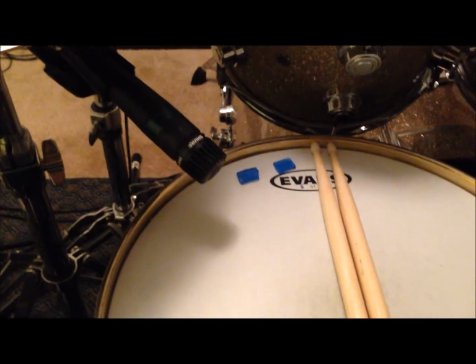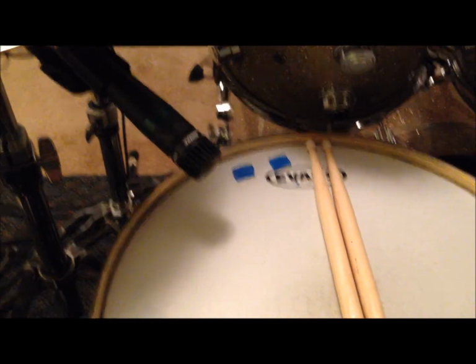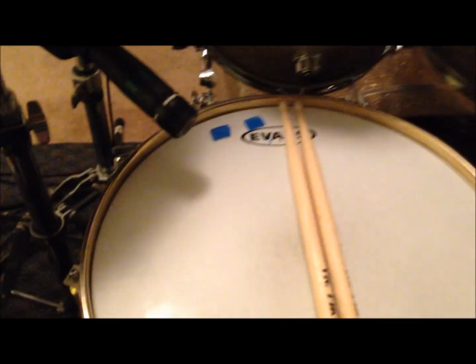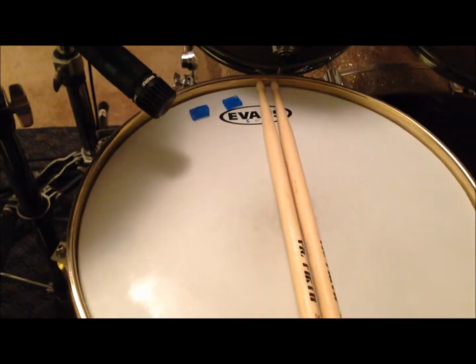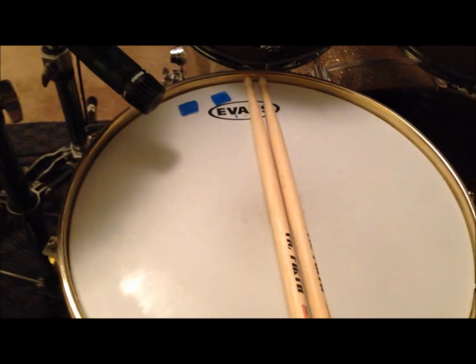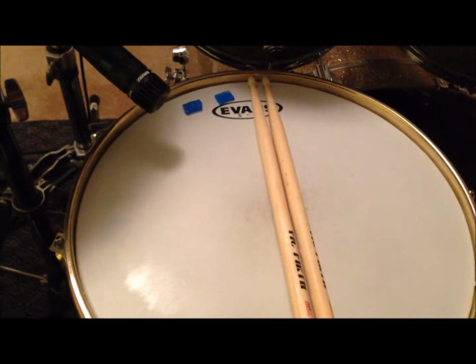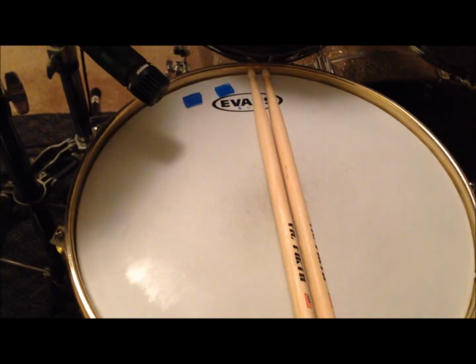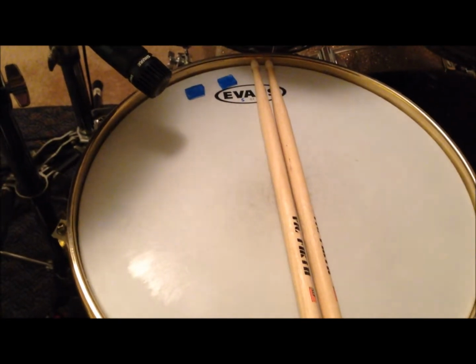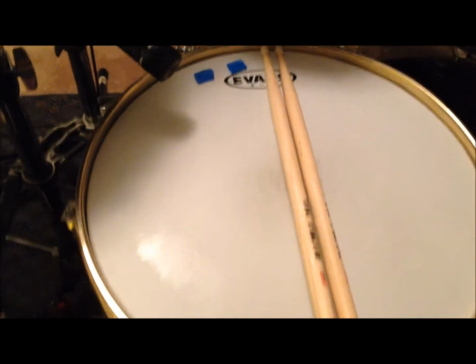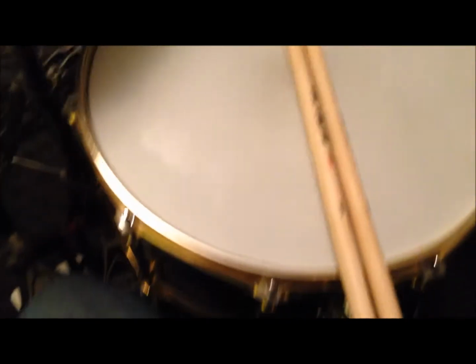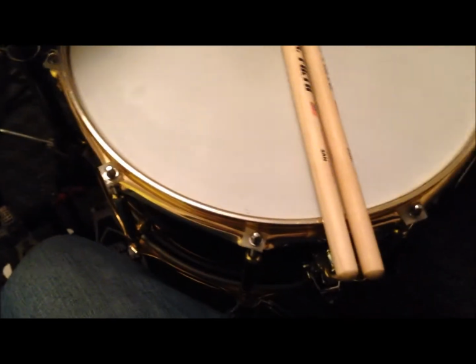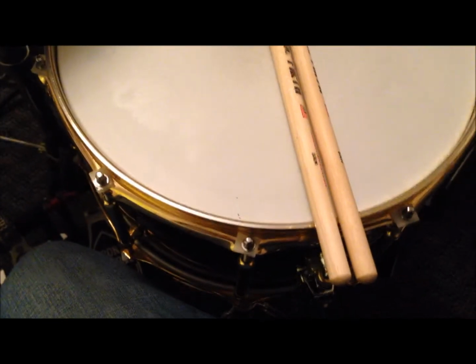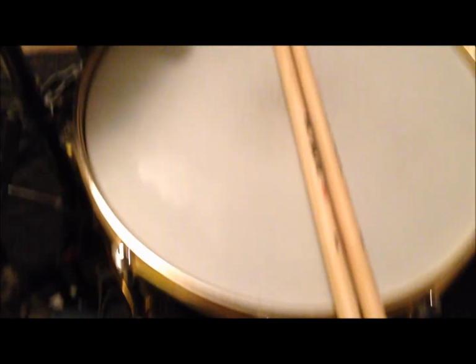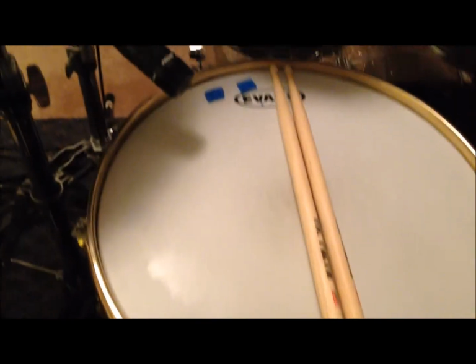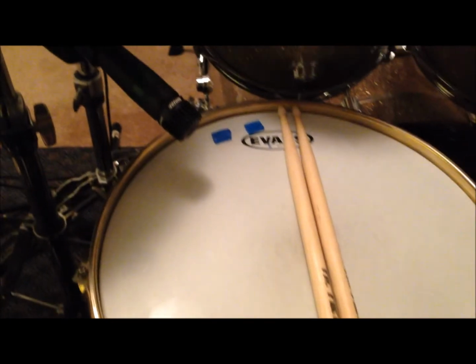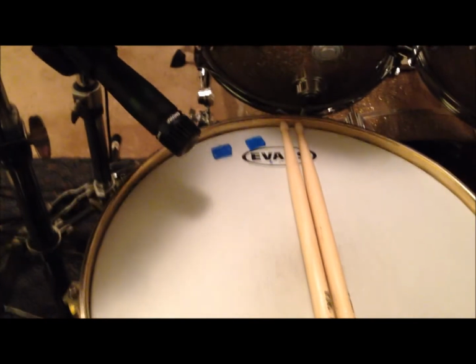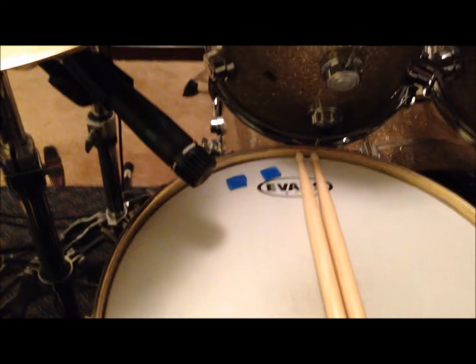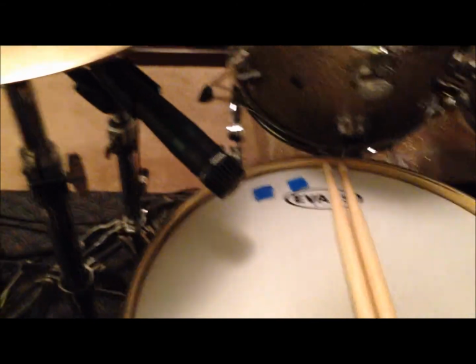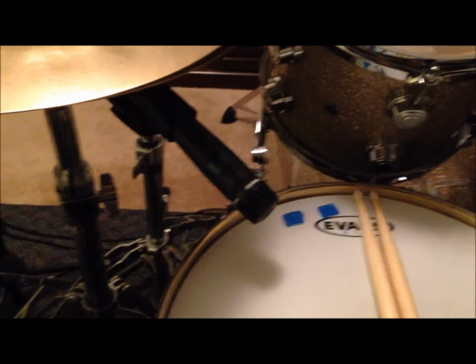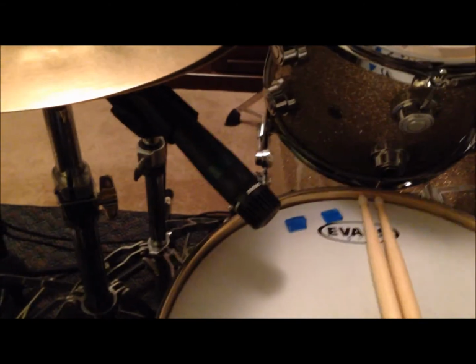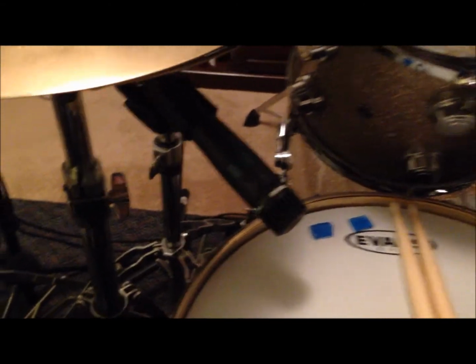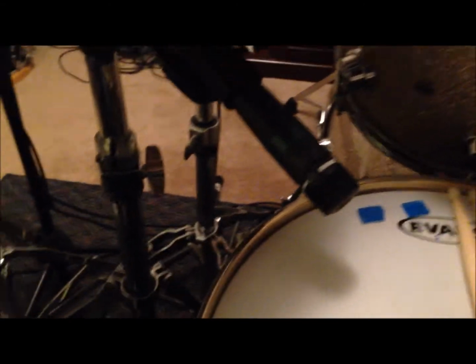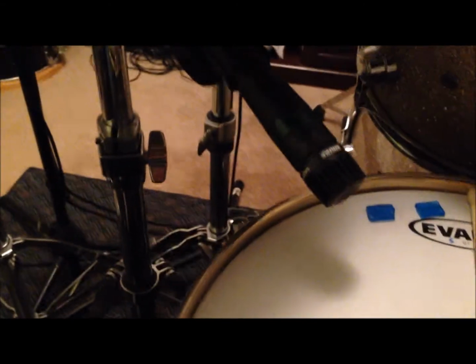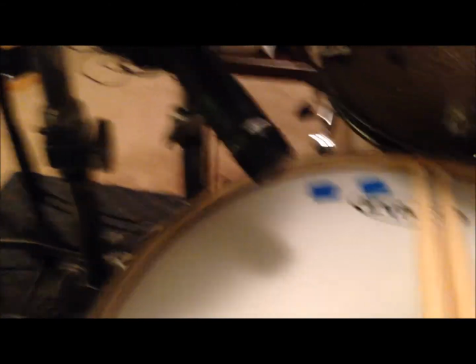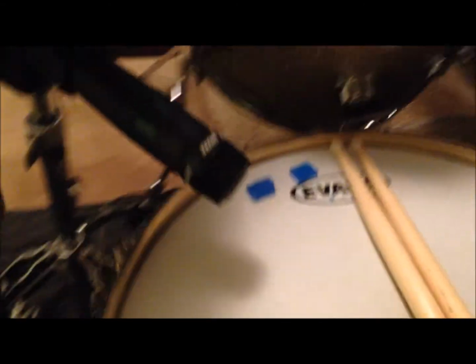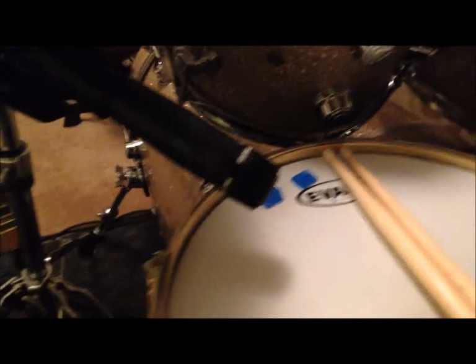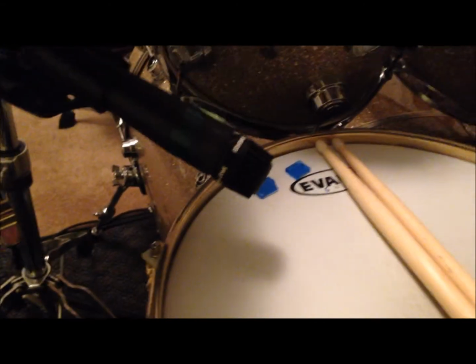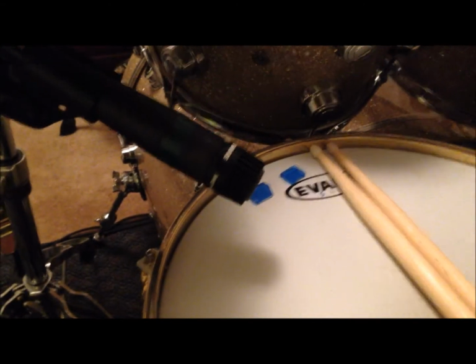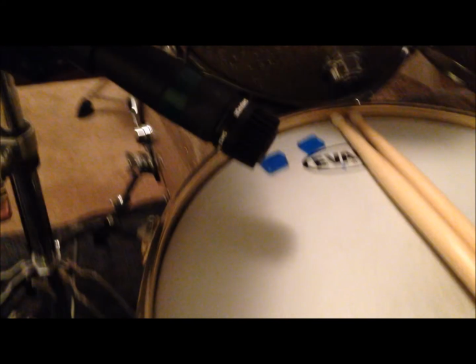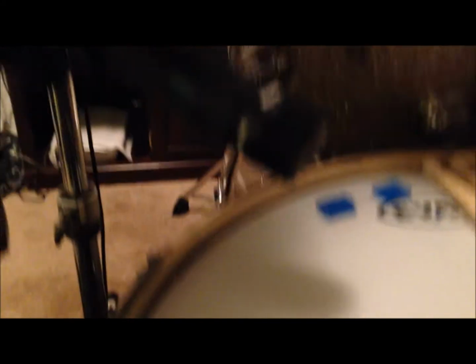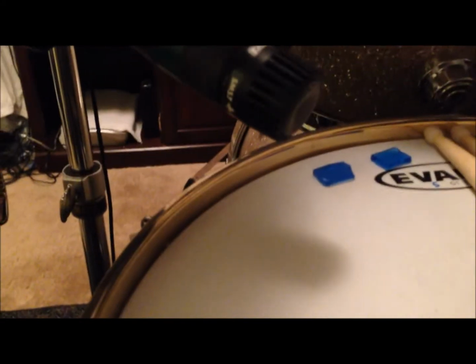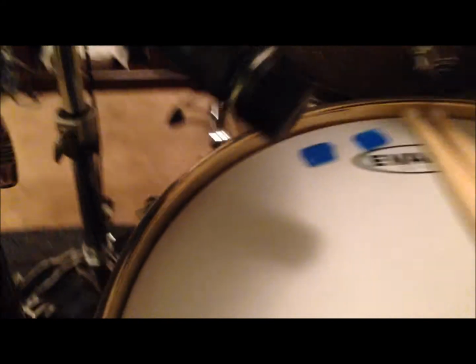Here's the snare drum. This is an Evans G1 on a Pearl Steve Ferroni signature snare, with an SM57 — that's about the angle it was placed at on the drum.